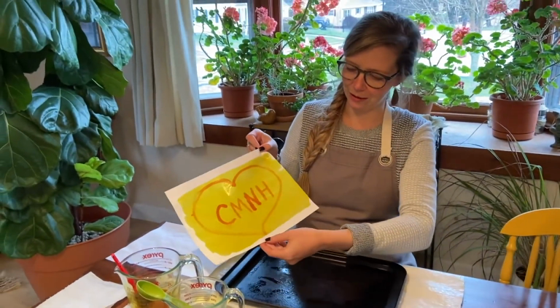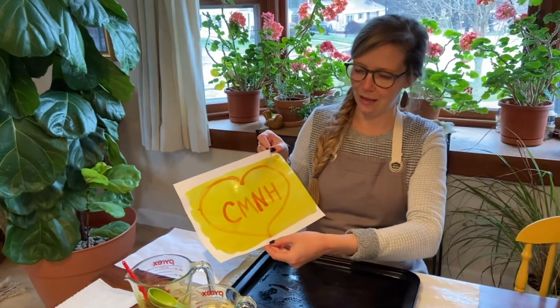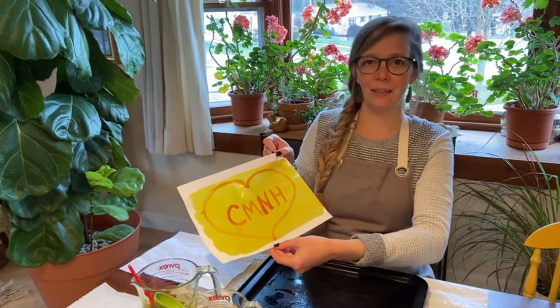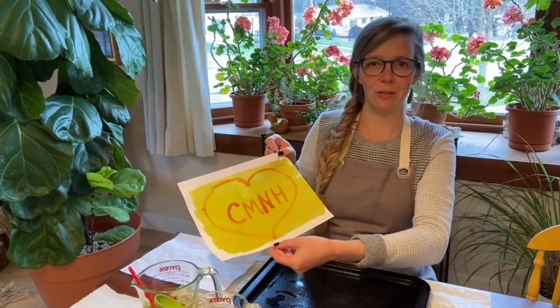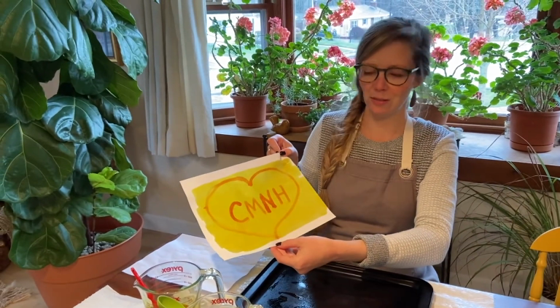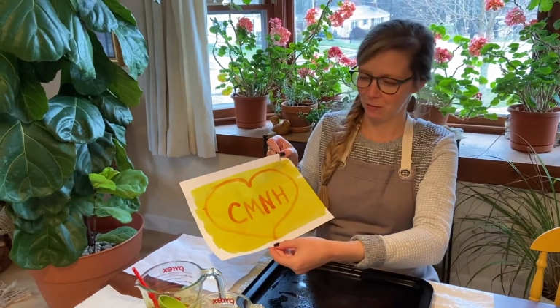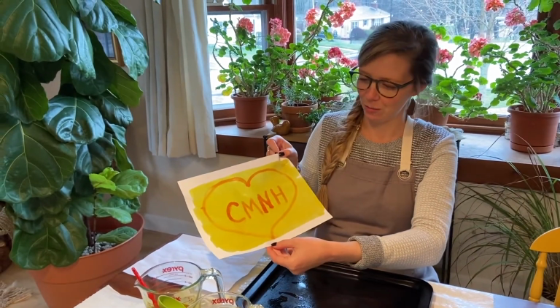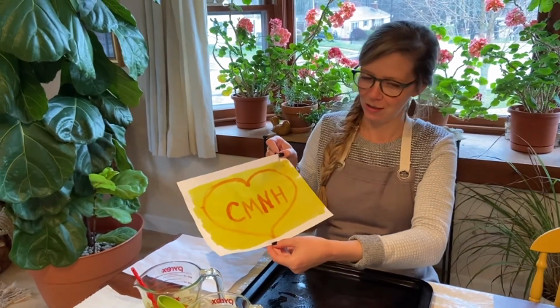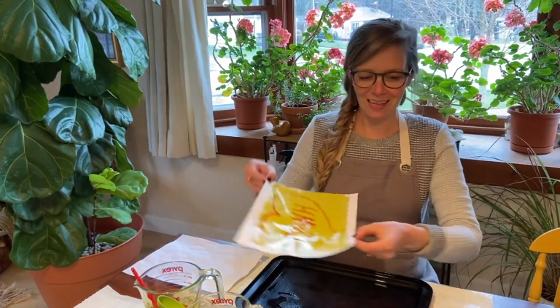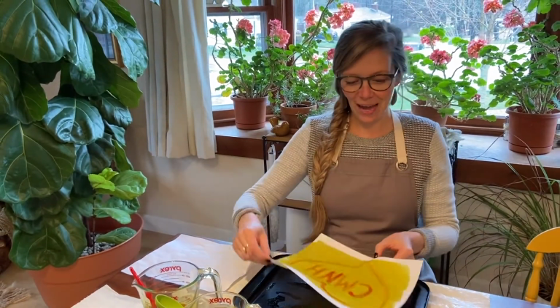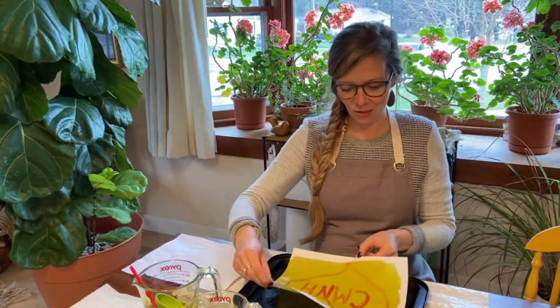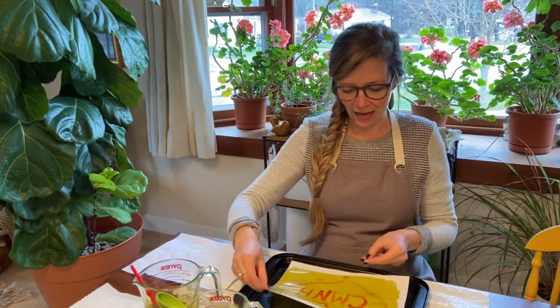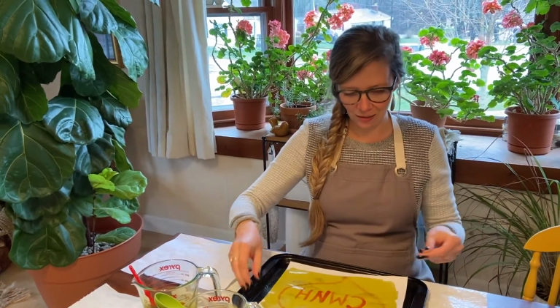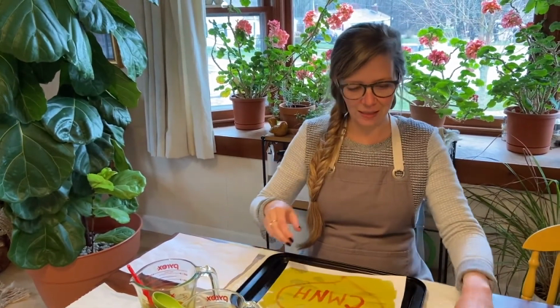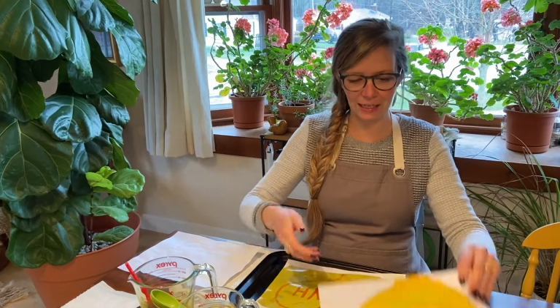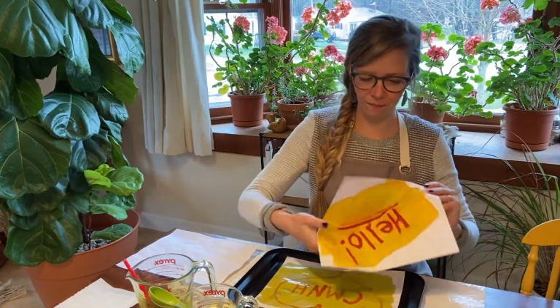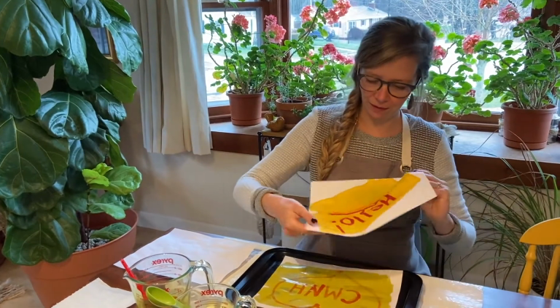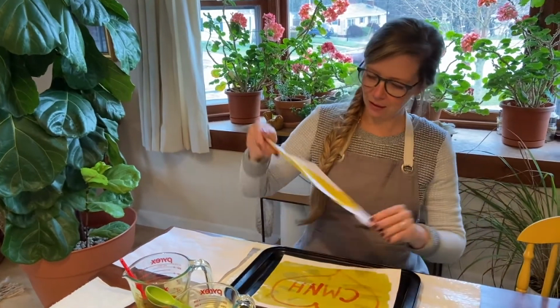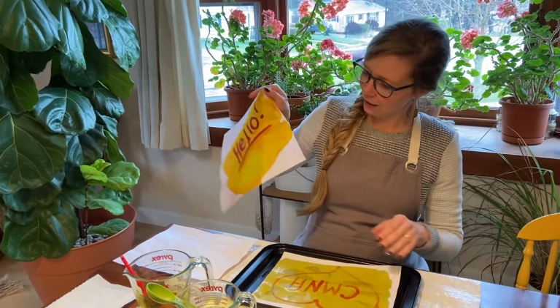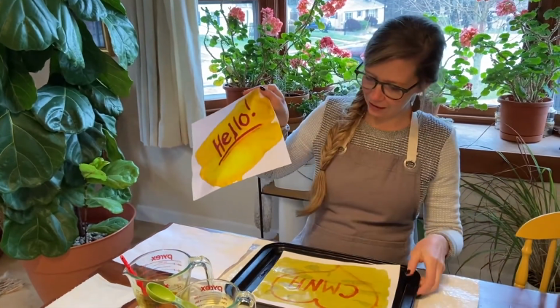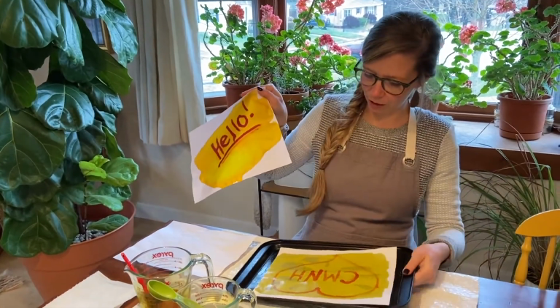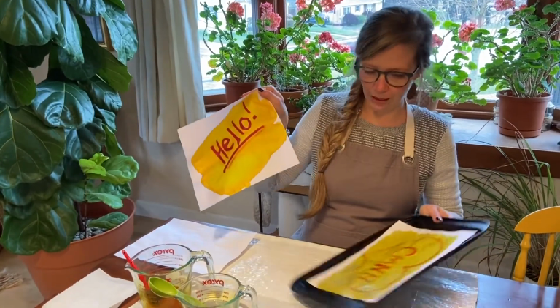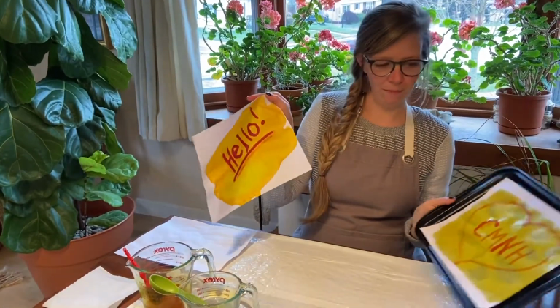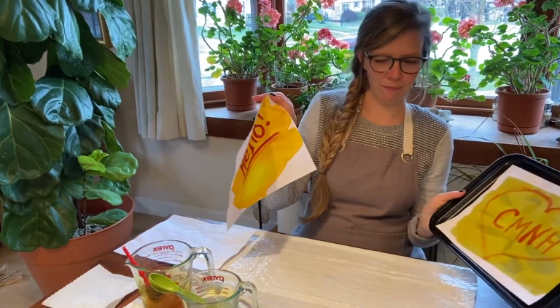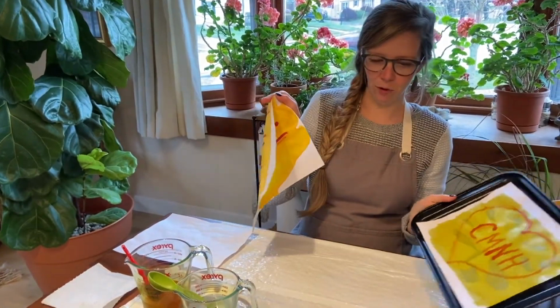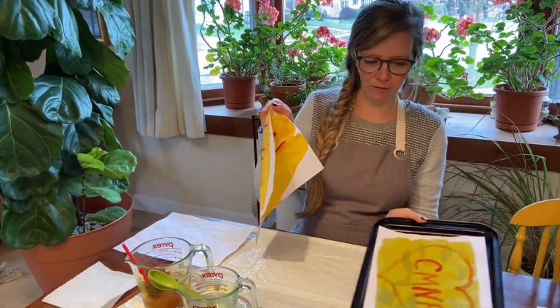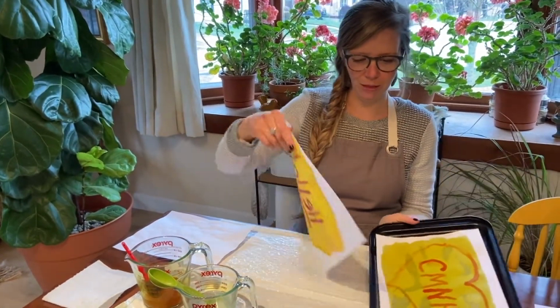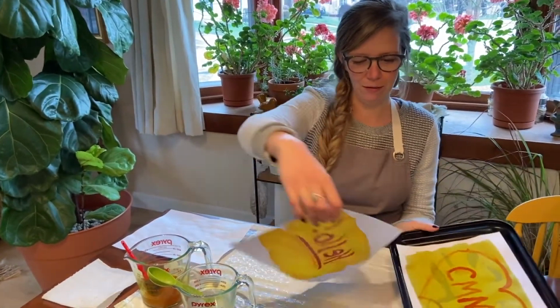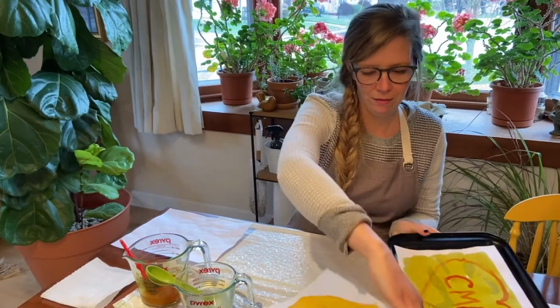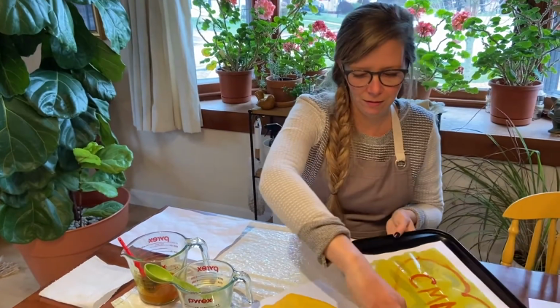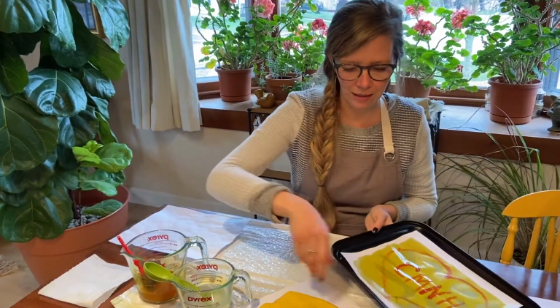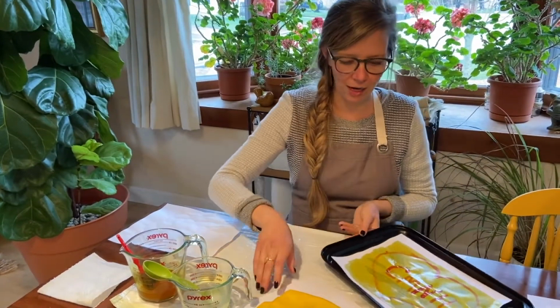Oh, look at that! I love the Children's Museum of New Hampshire. So as it dries, you can see it gets more and more vibrant as it dries.